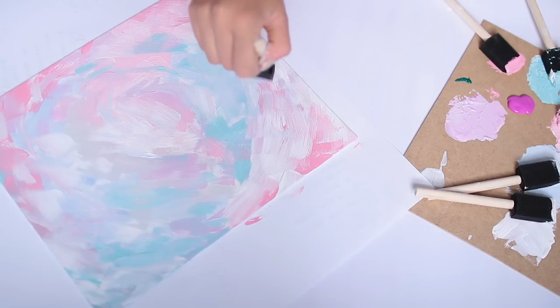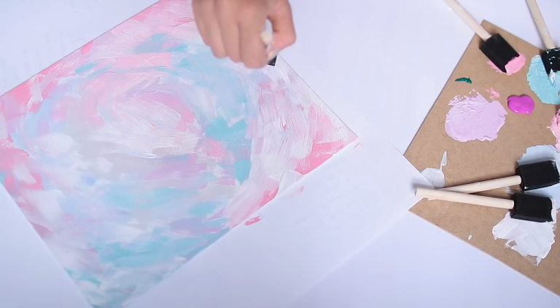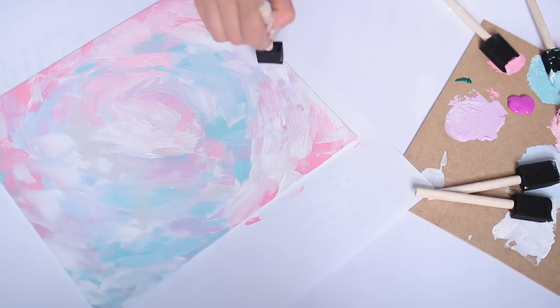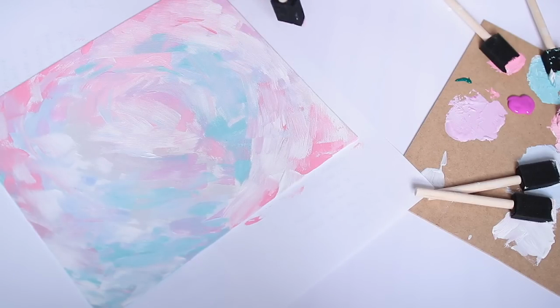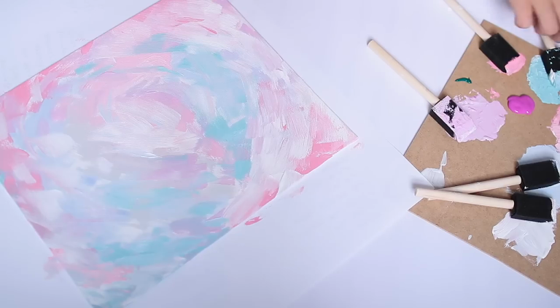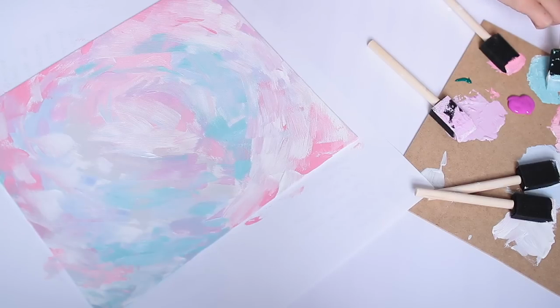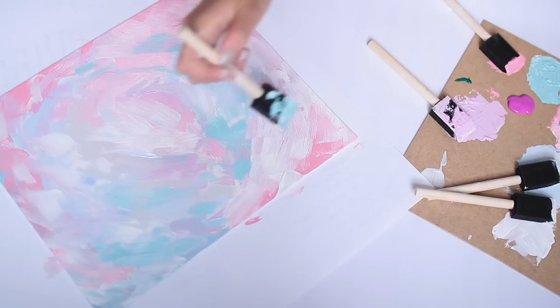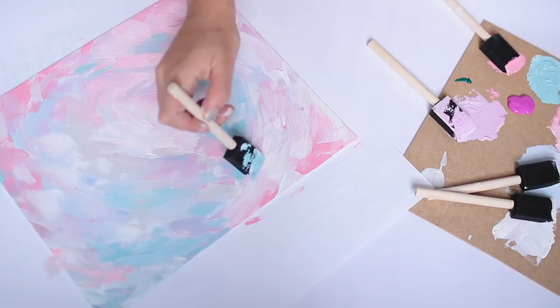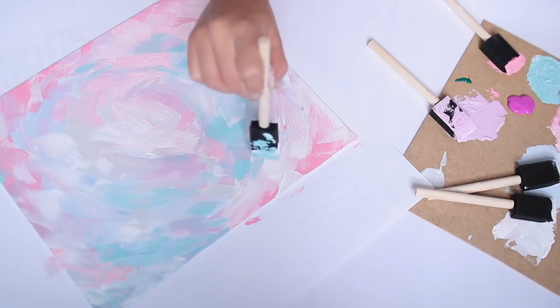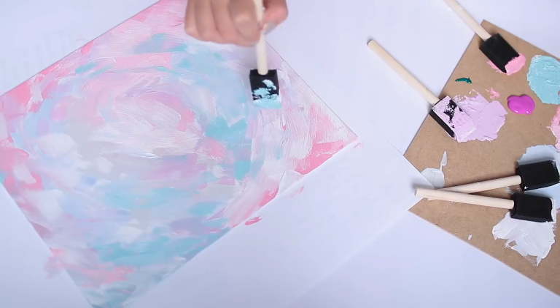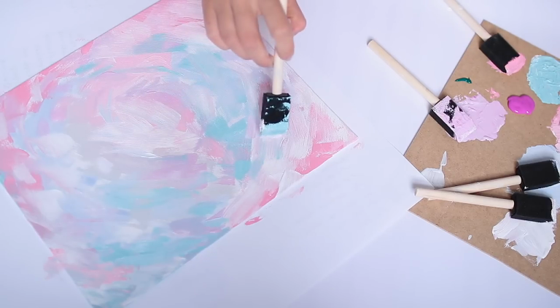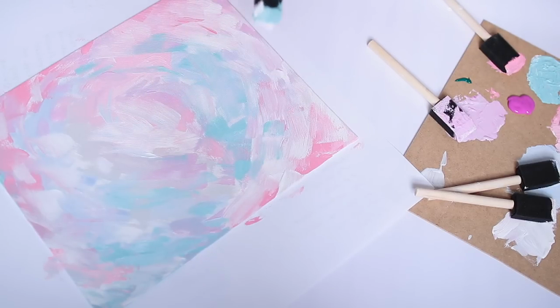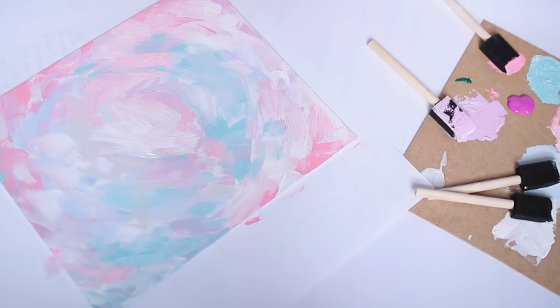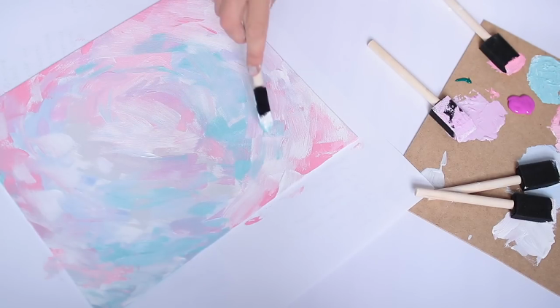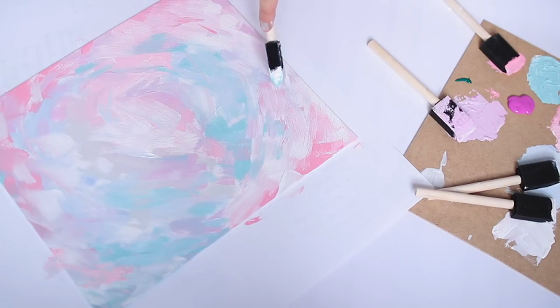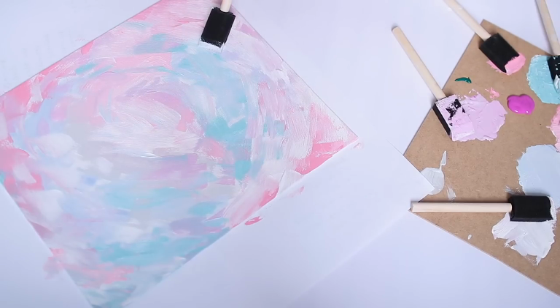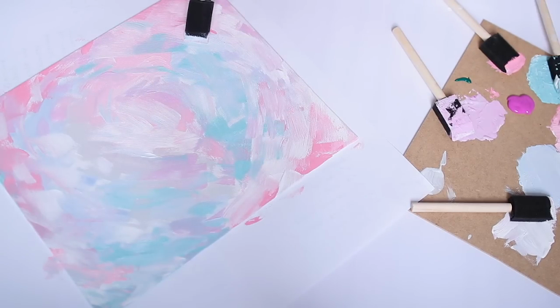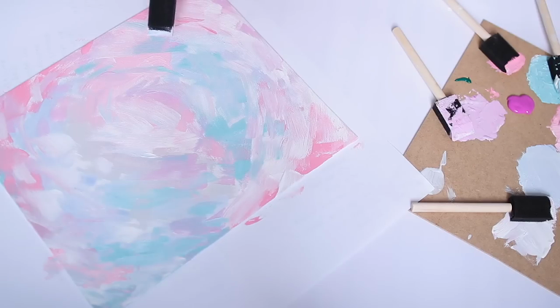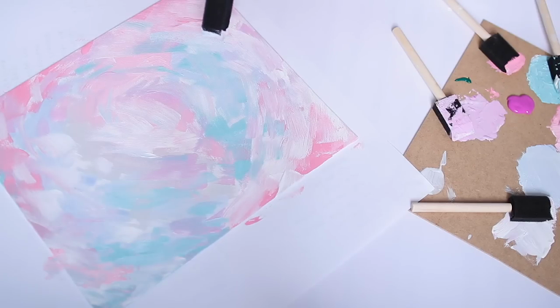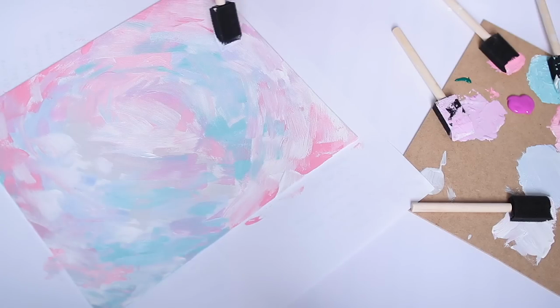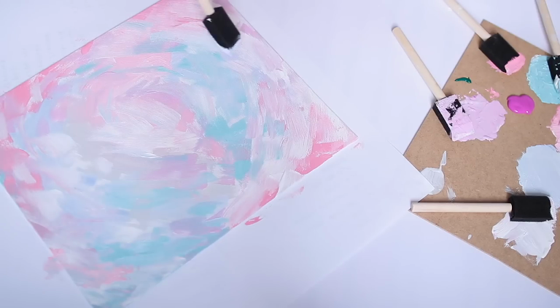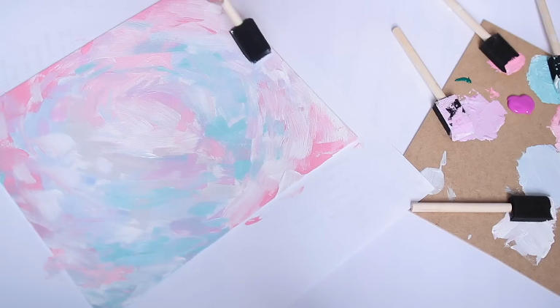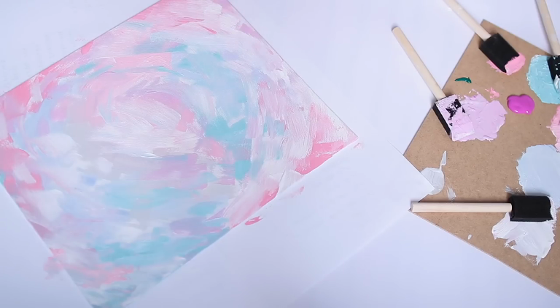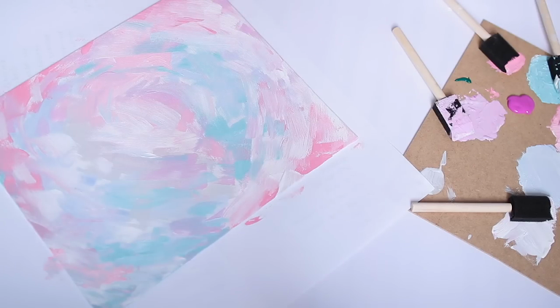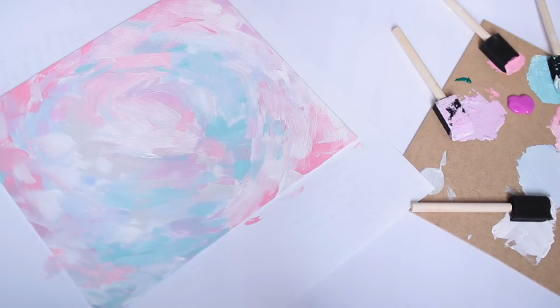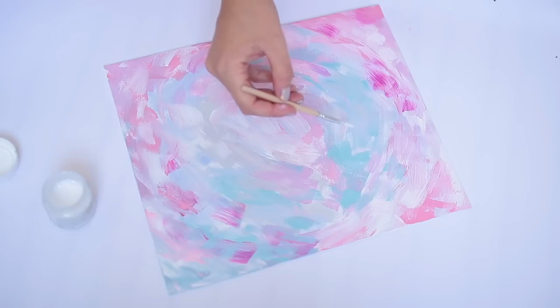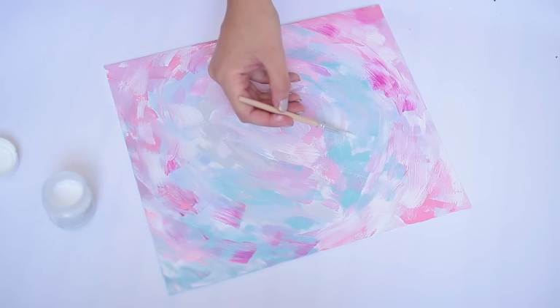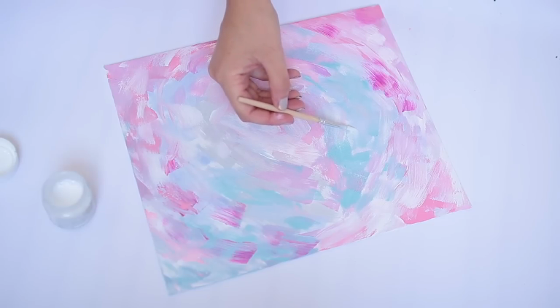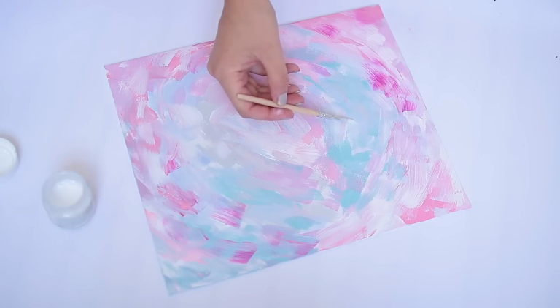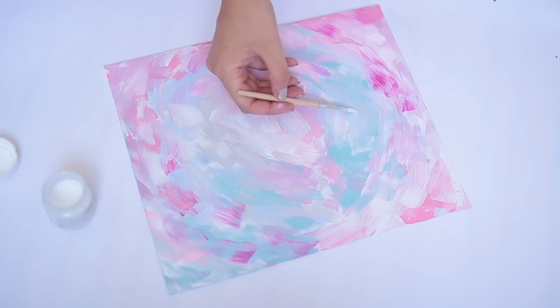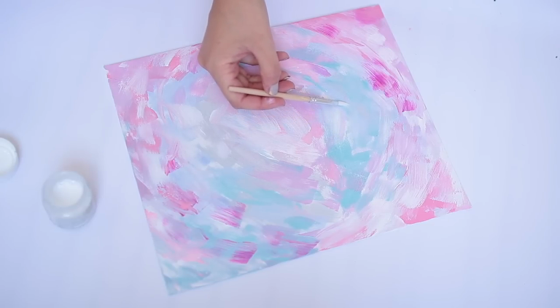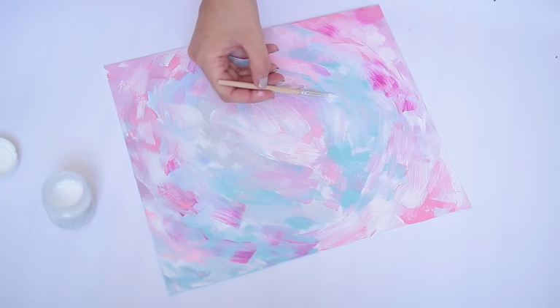Once I got closer to the end I used a lot more smaller strokes to blend some more colors into the areas where it's not very well blended.